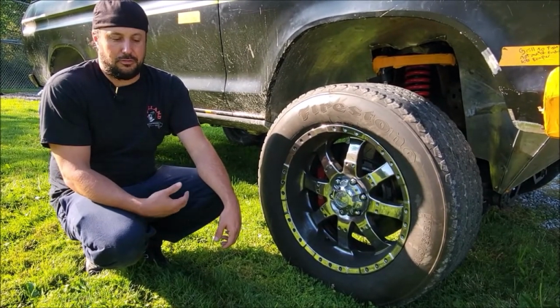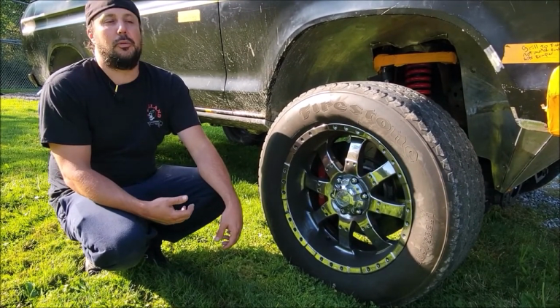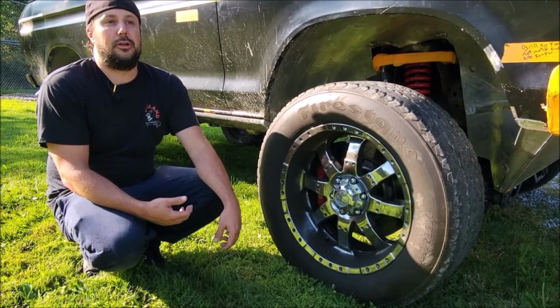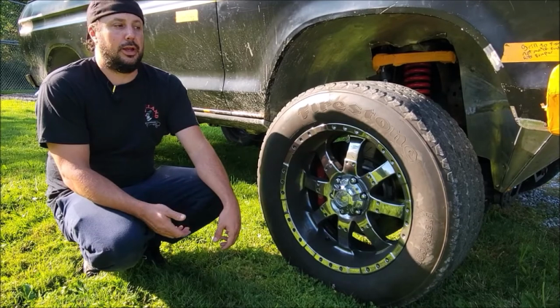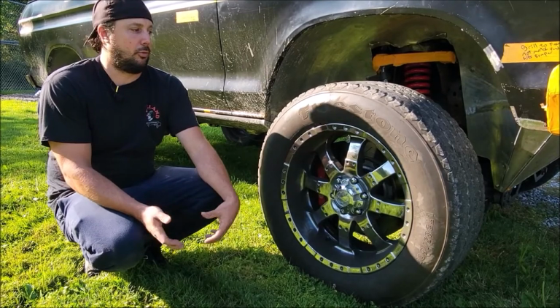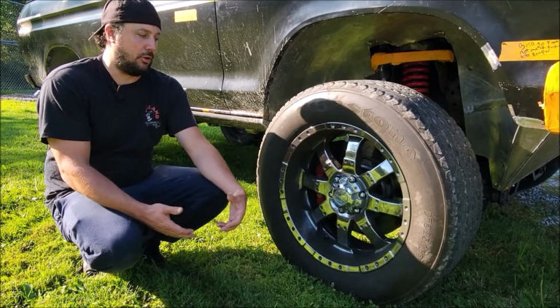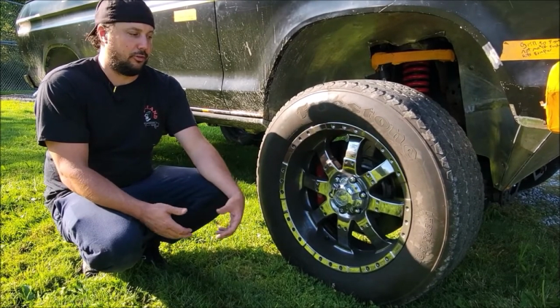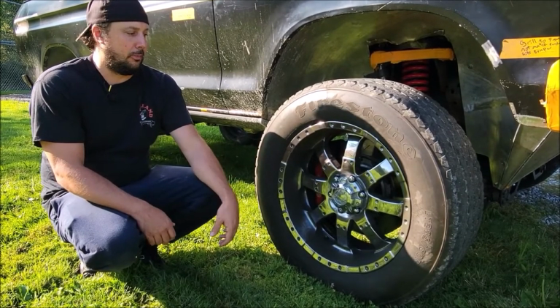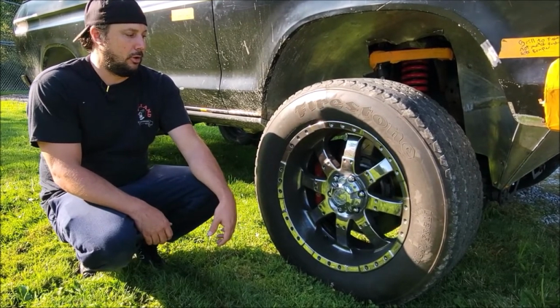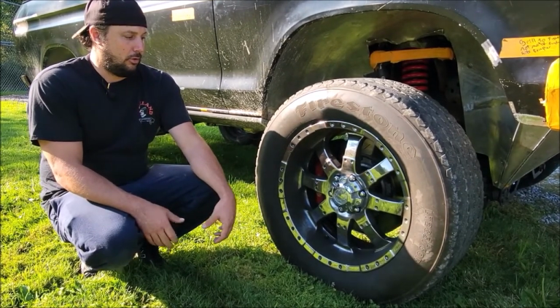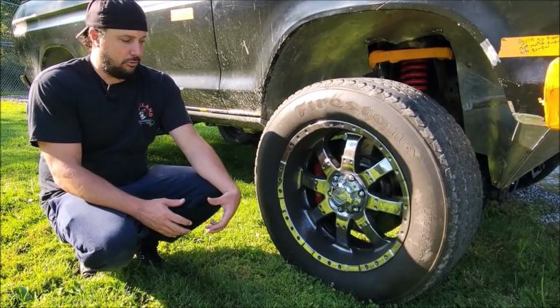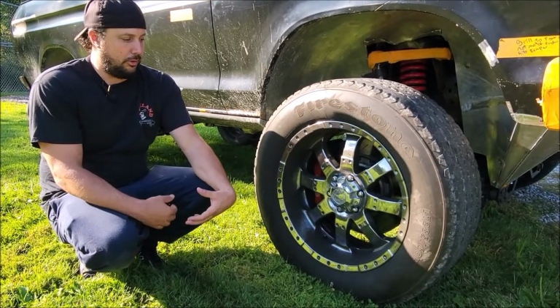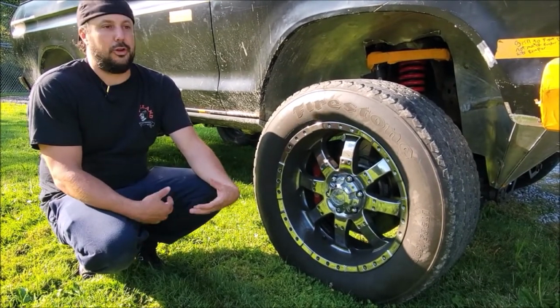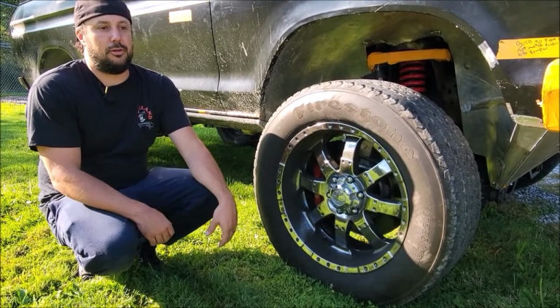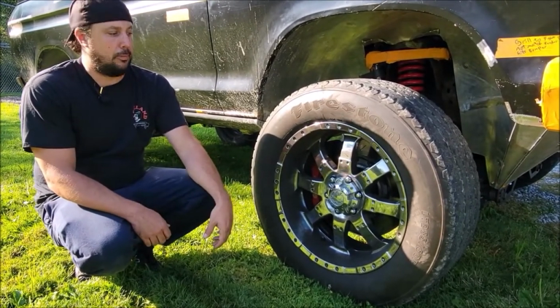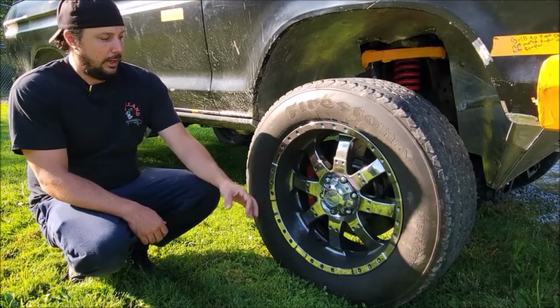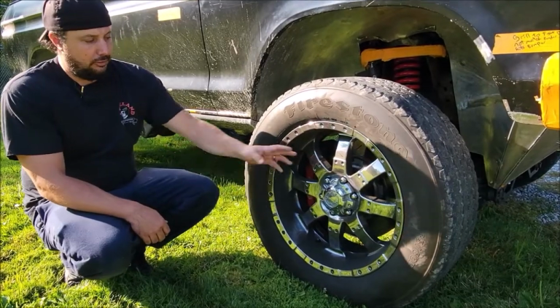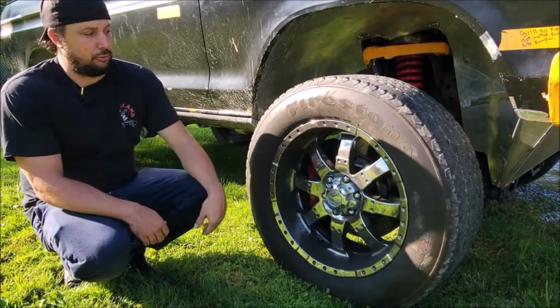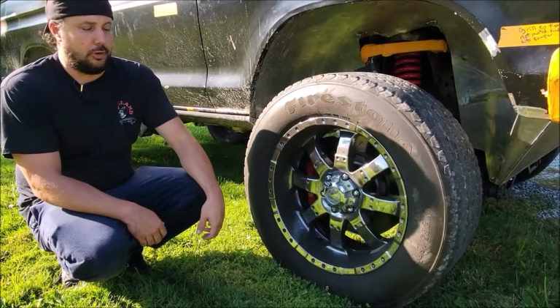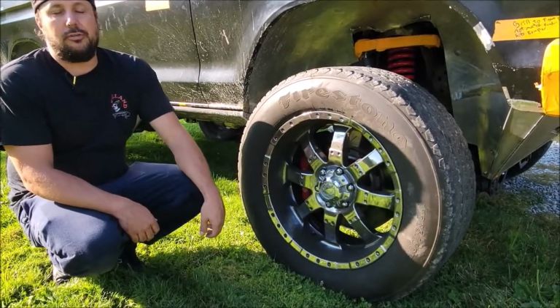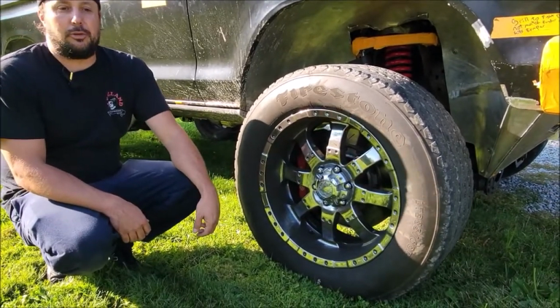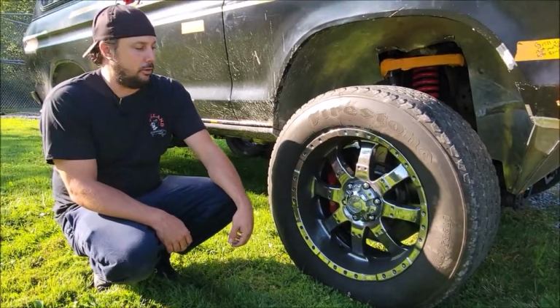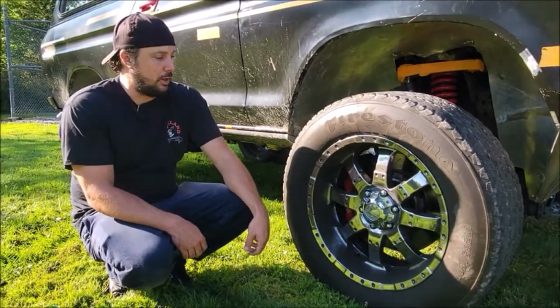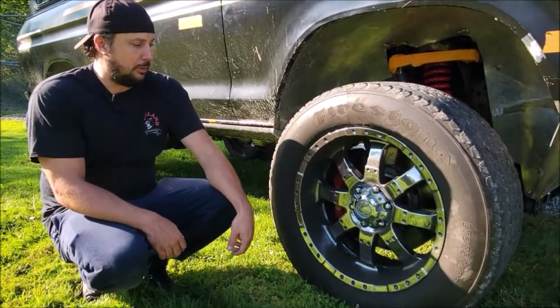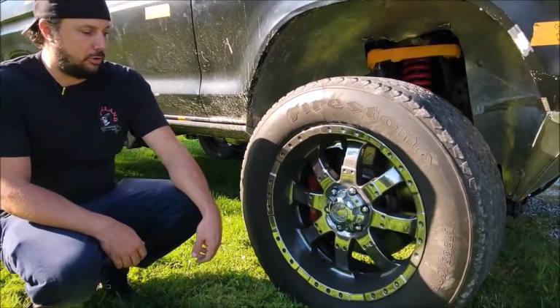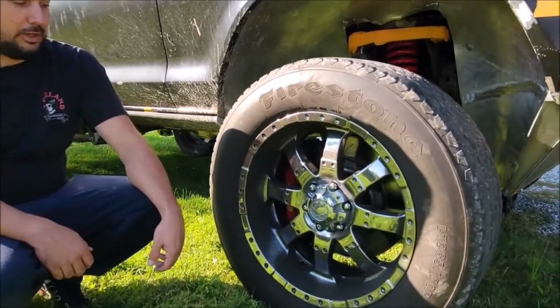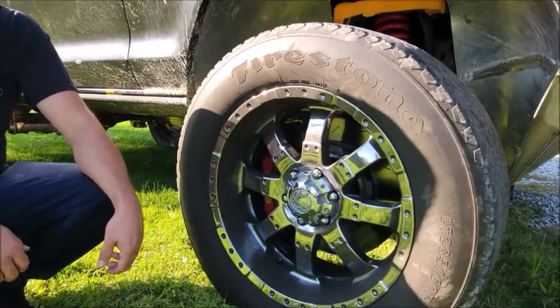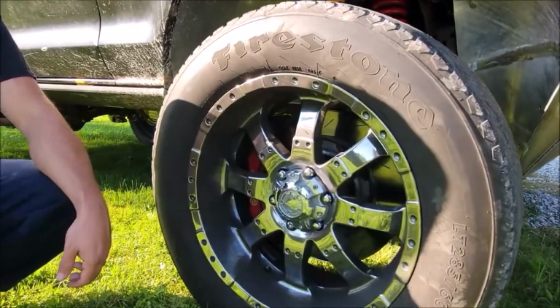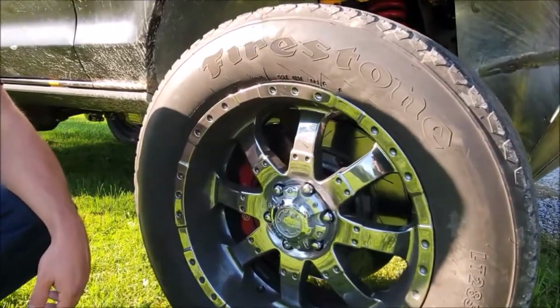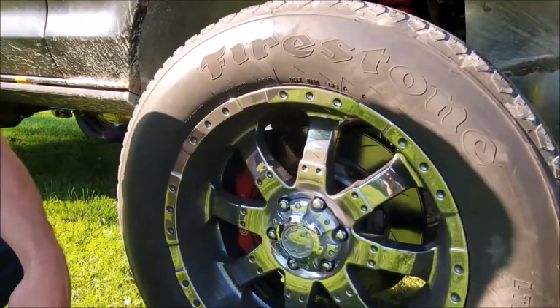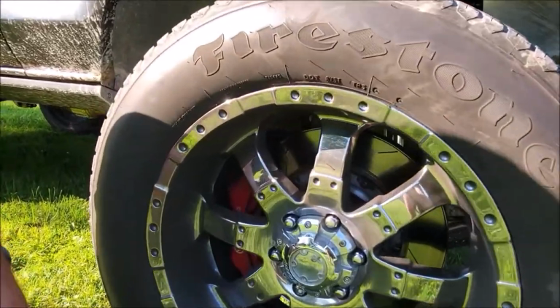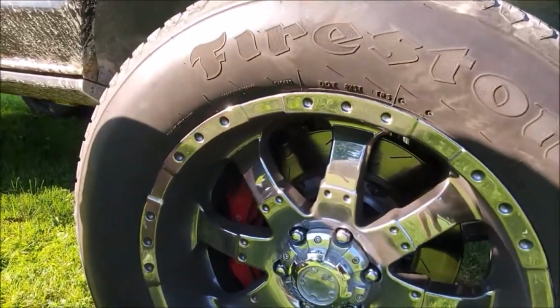Our builds are not only built to be driven, they're built to be functional. What I mean by that is we don't have 27 codes on the speedometer — they're code-free. They run, they drive, they stop. As you can tell by these wheels, we've been running, driving, and stopping this Bronco.